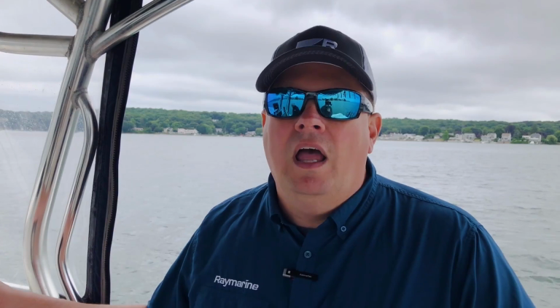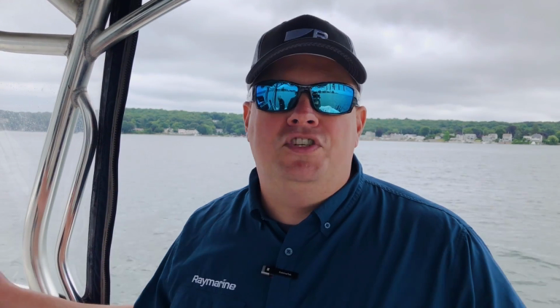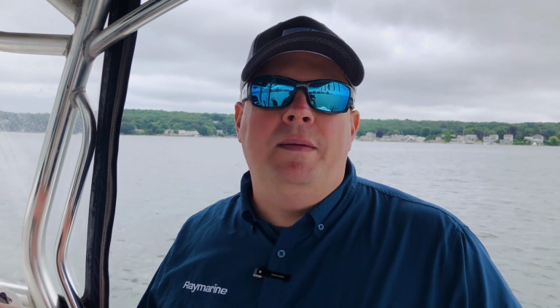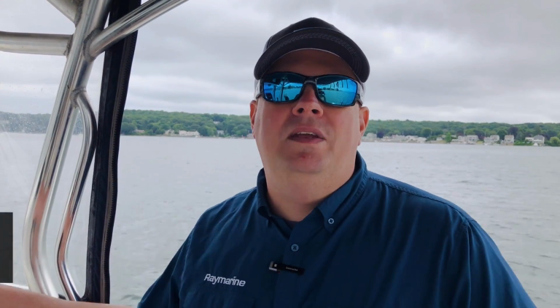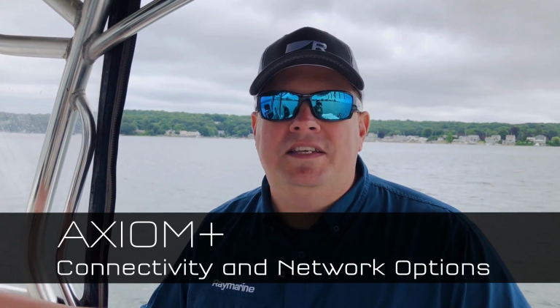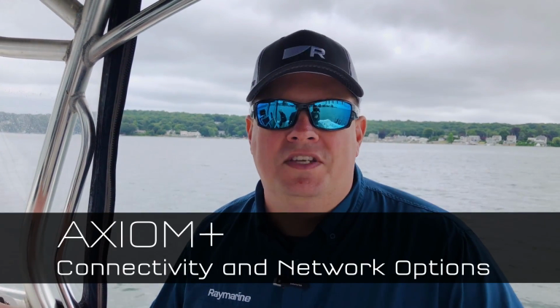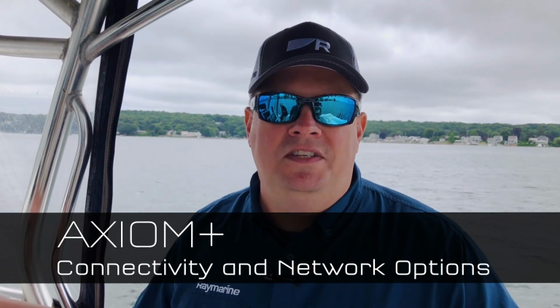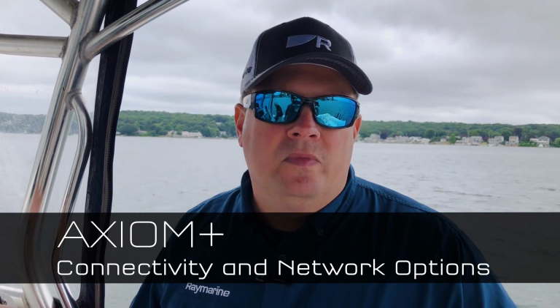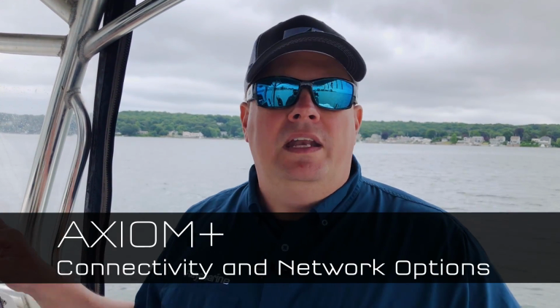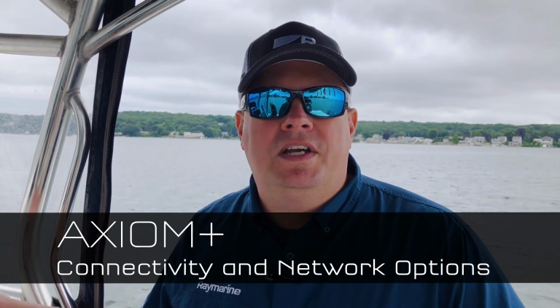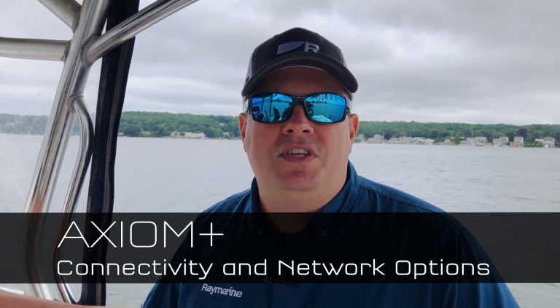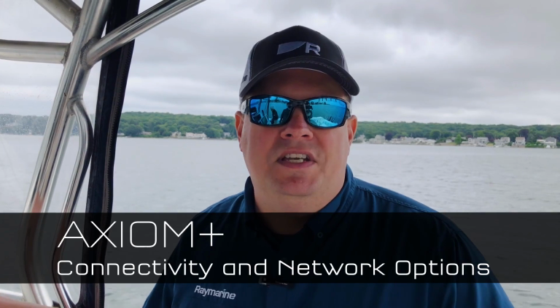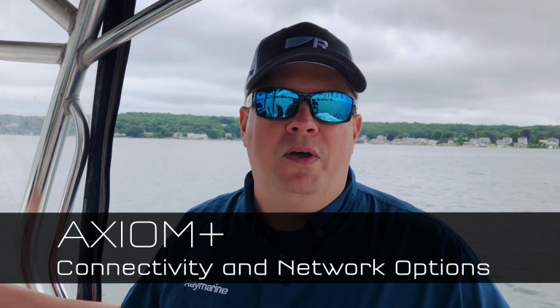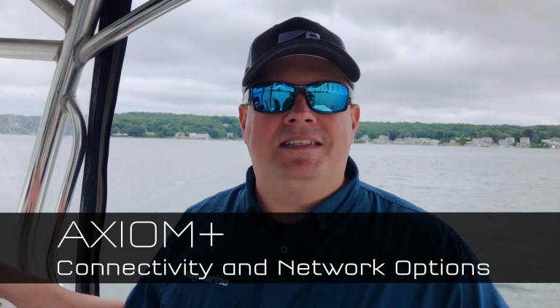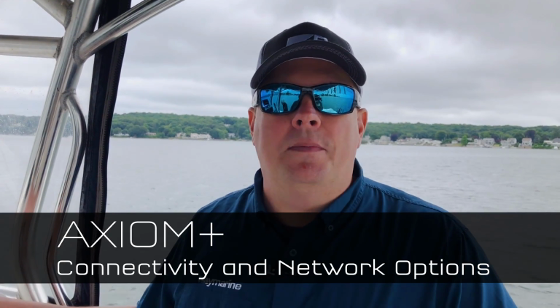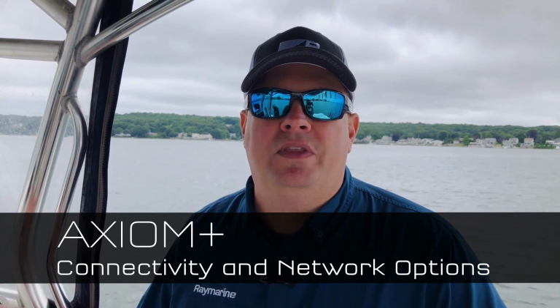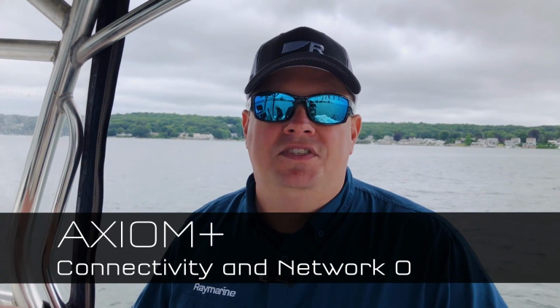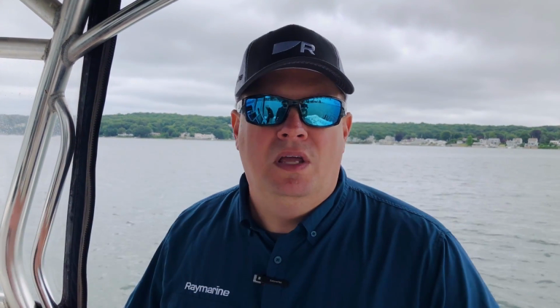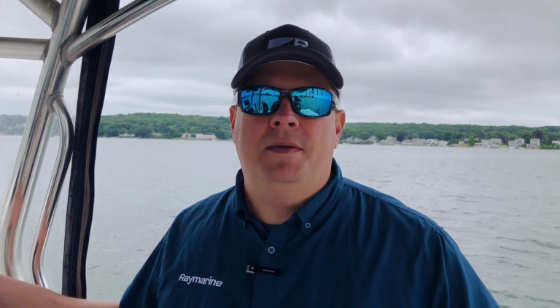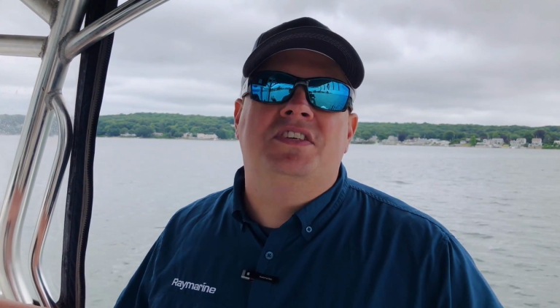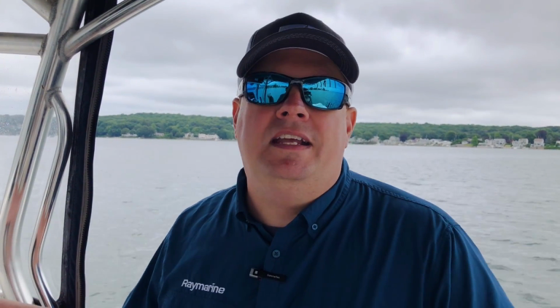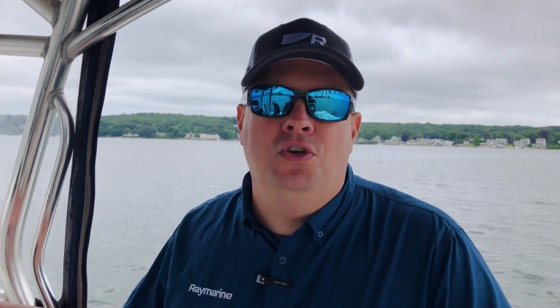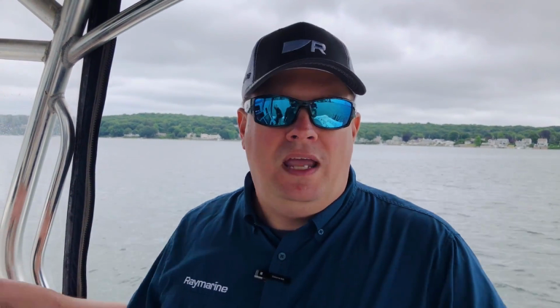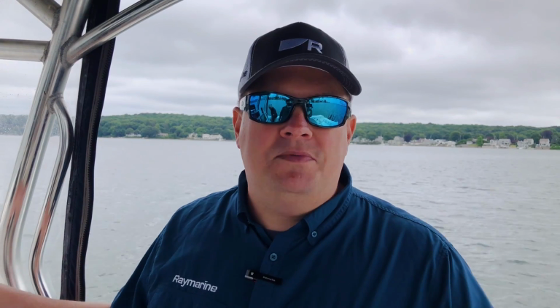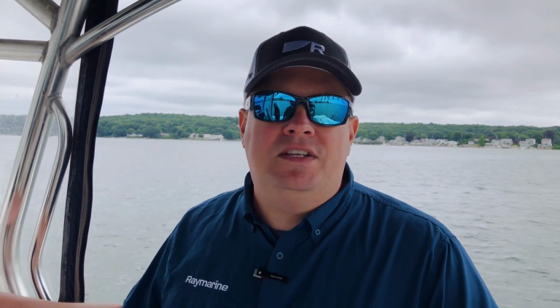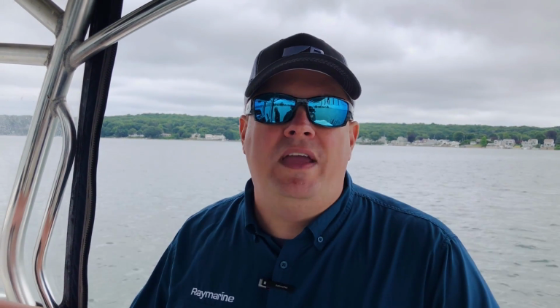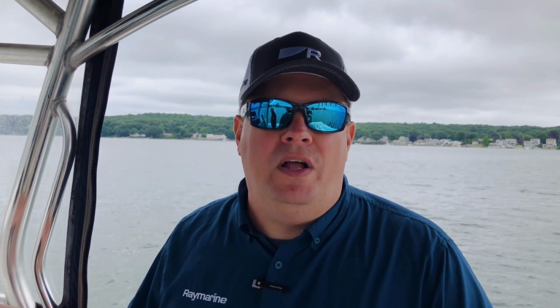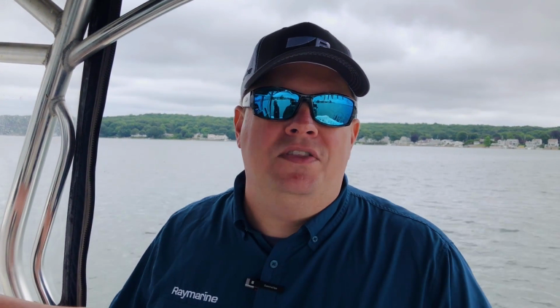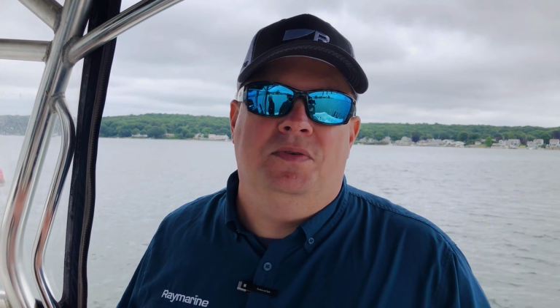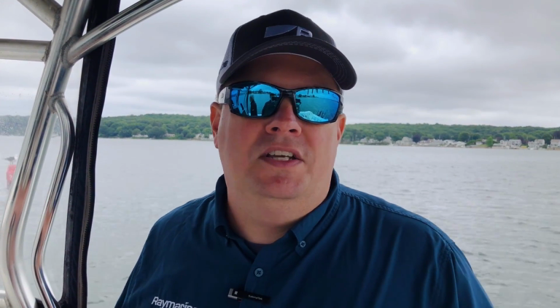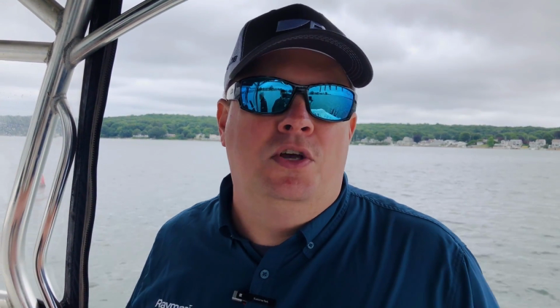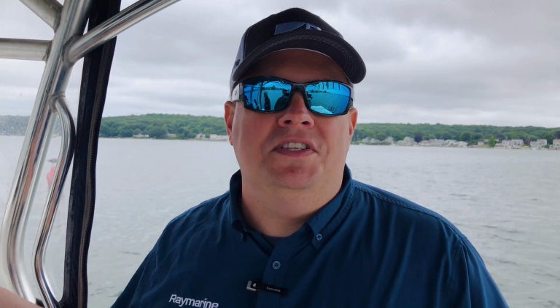Hi, Jim from Raymarine with an Axiom Plus tech tip. A lot of customers ask us about connectivity options with their Axiom — what types of things can they connect it to and what types of connectors are available on the back of the system. Let's take a closer look and see.